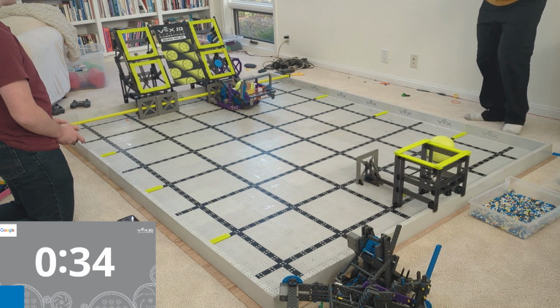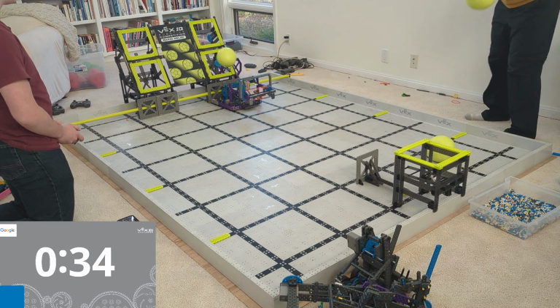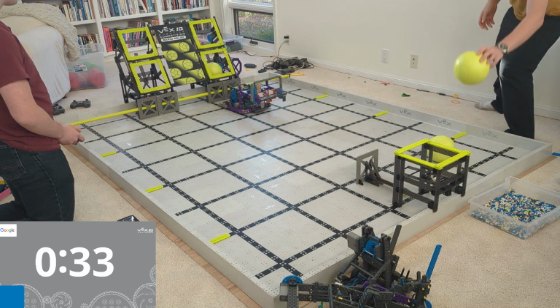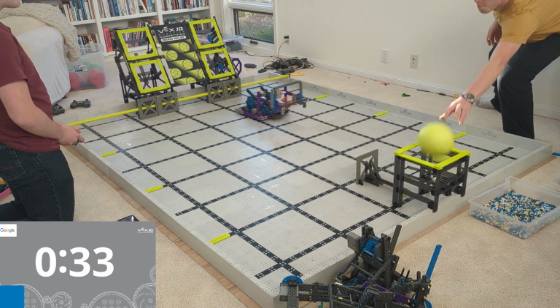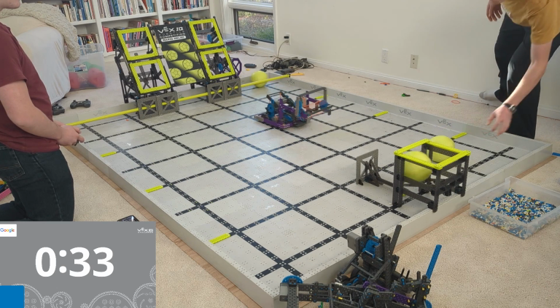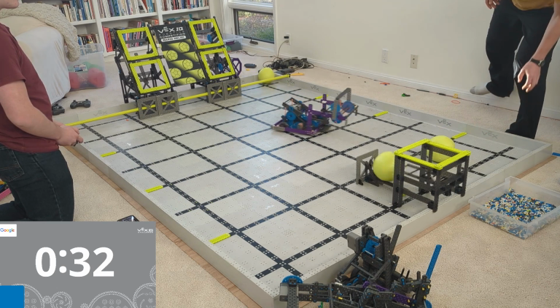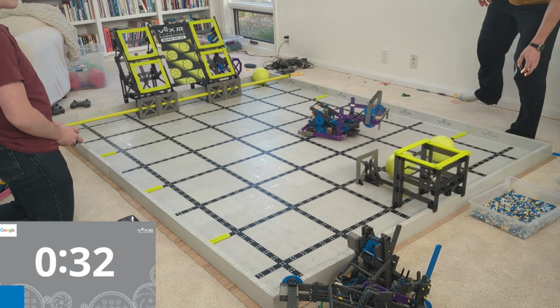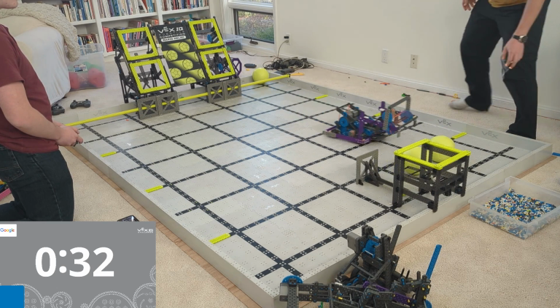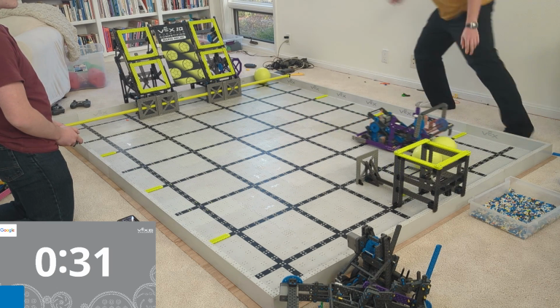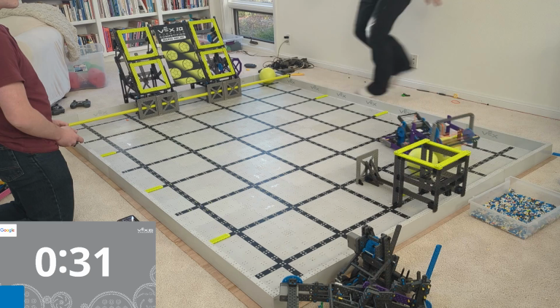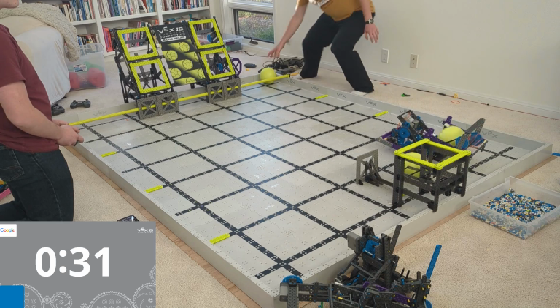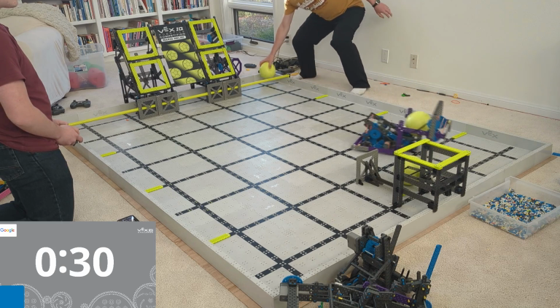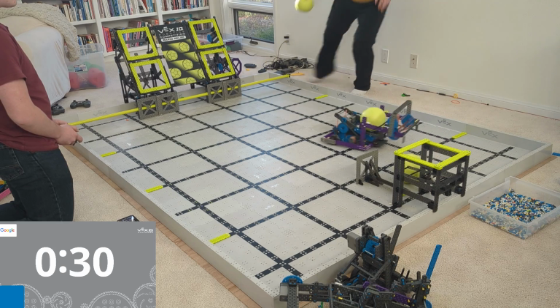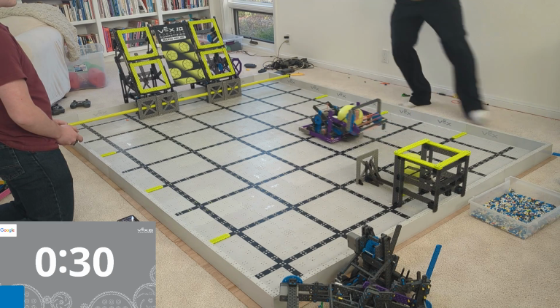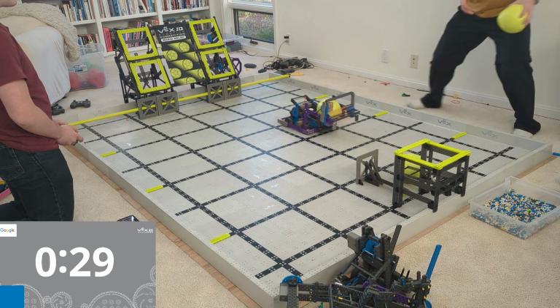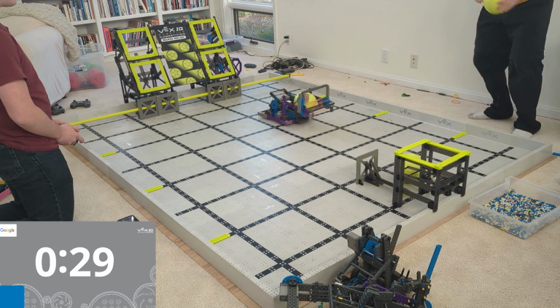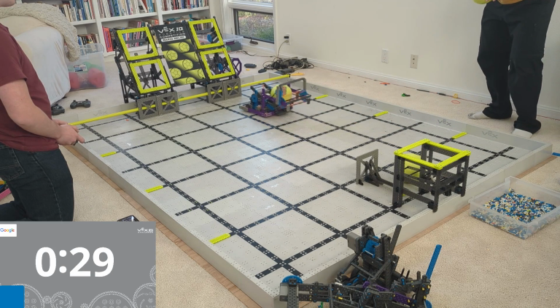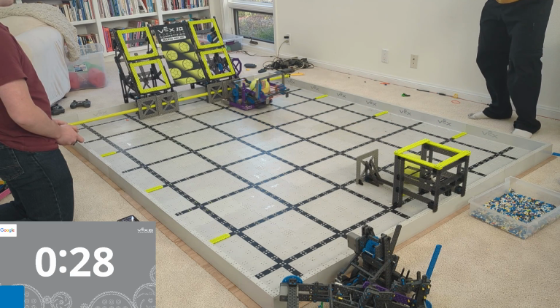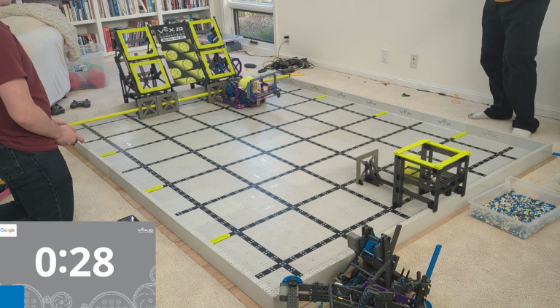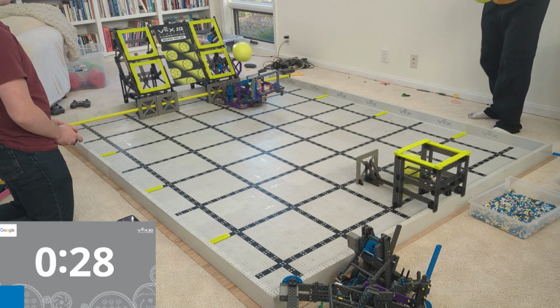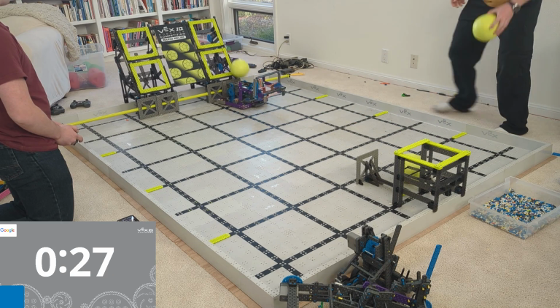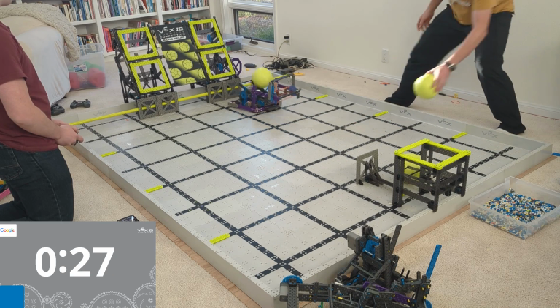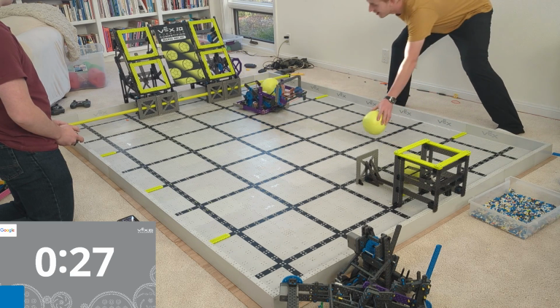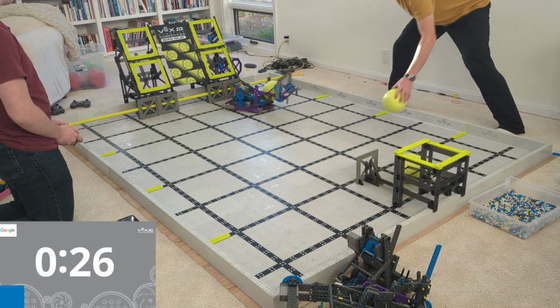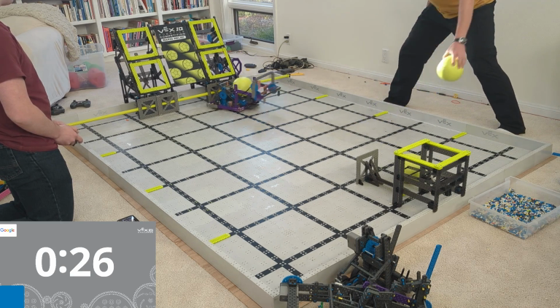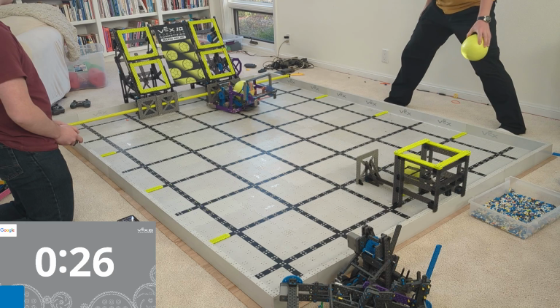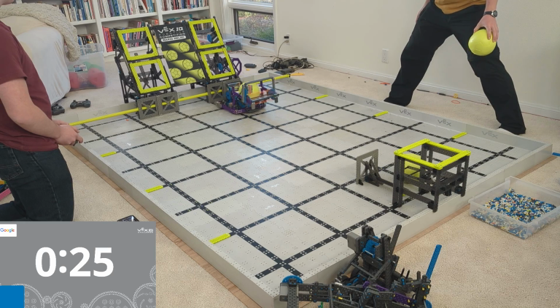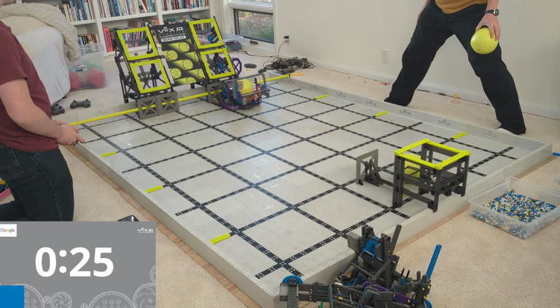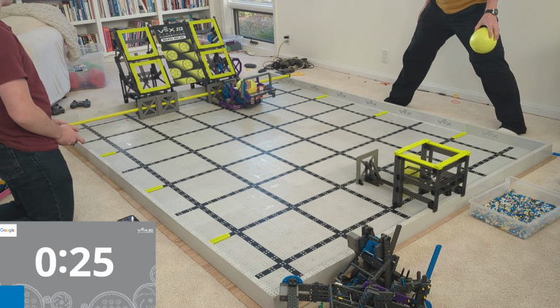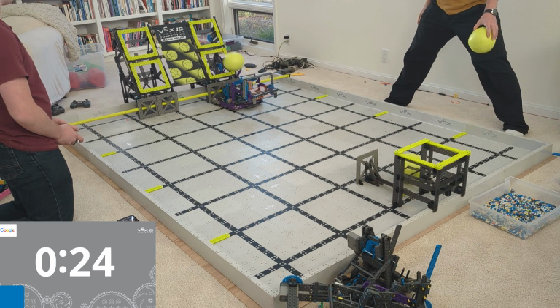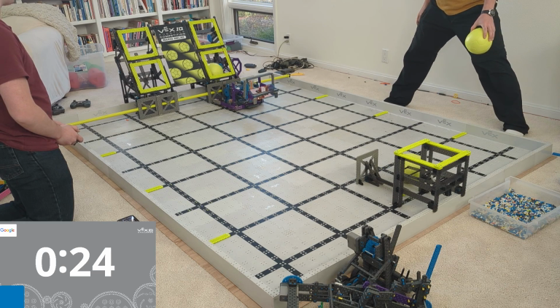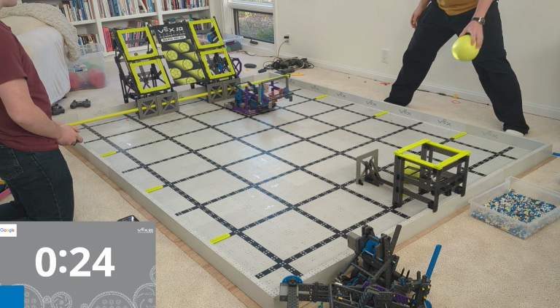All I have is in the back a motor-driven tensioner. It has a motor that in the middle of the match adjusts how tight the rubber bands are, and that in turn adjusts whether it goes in the high goal or the low goal.